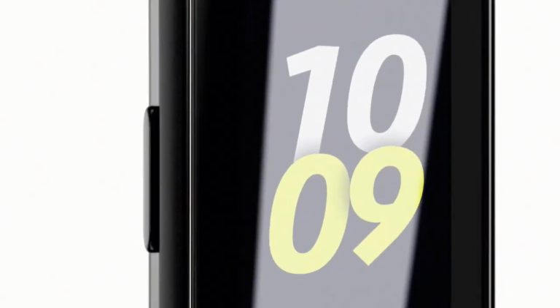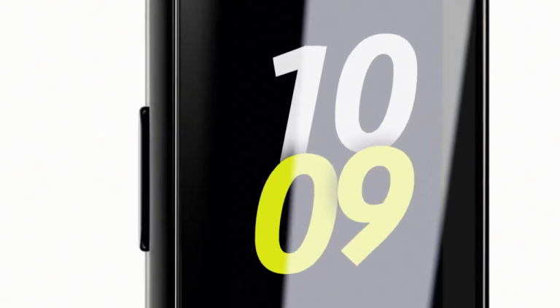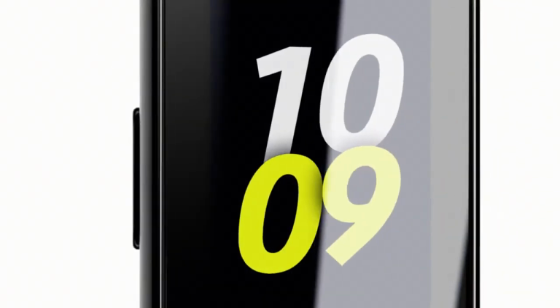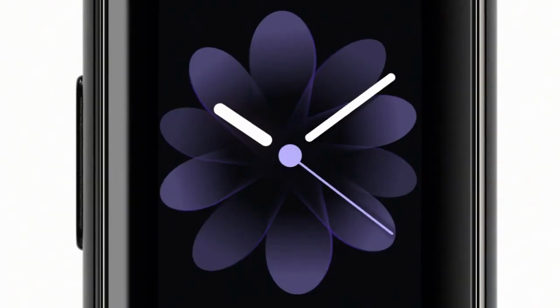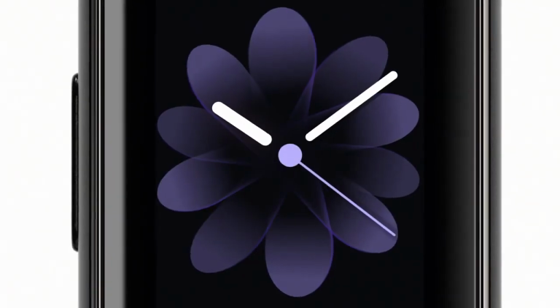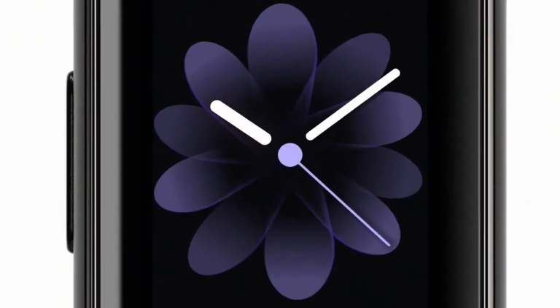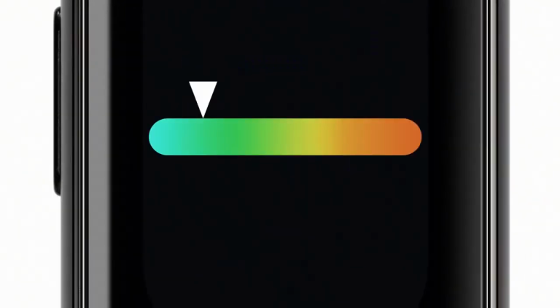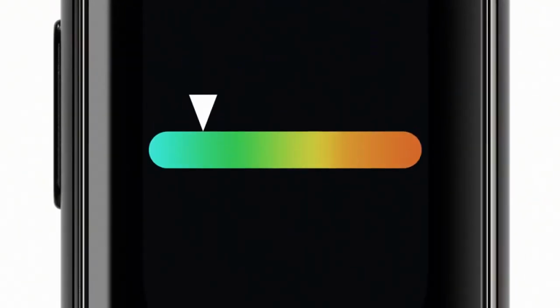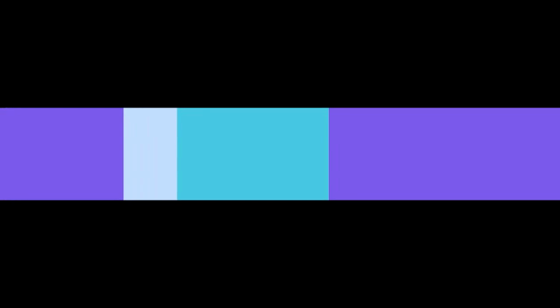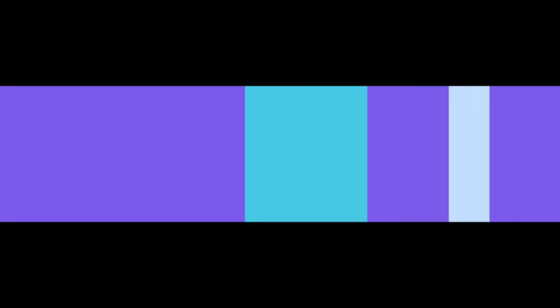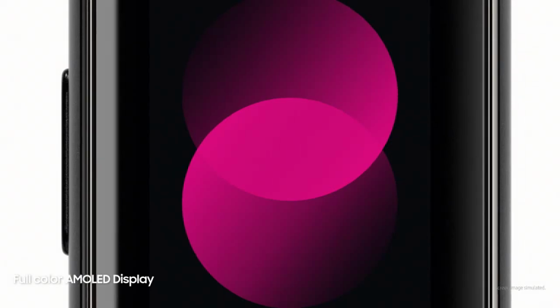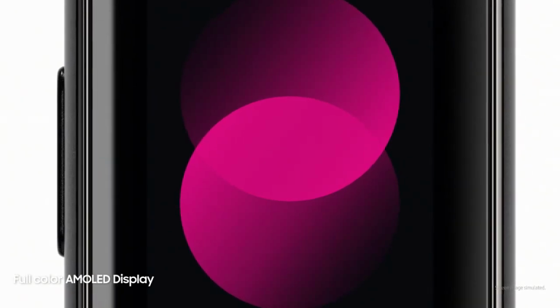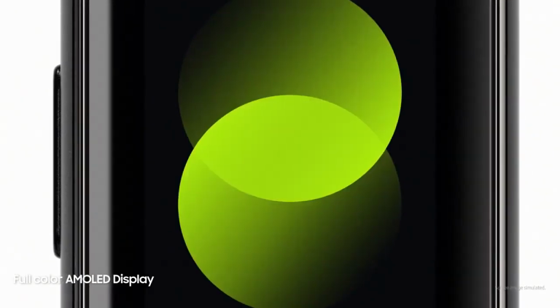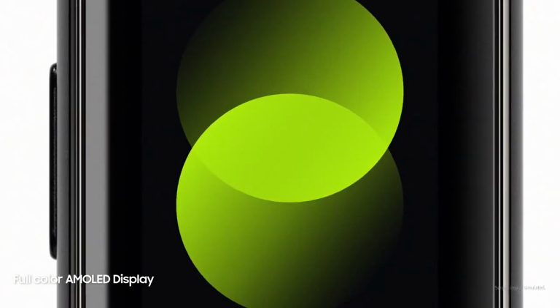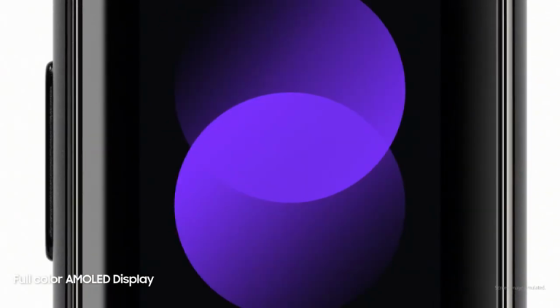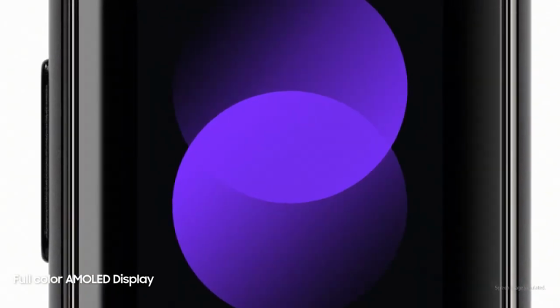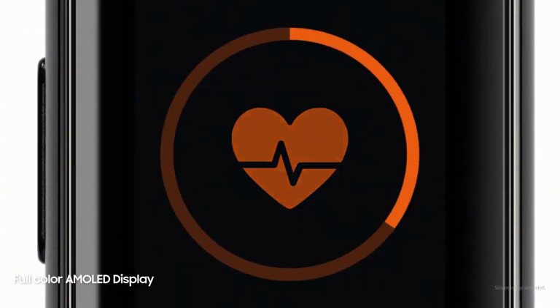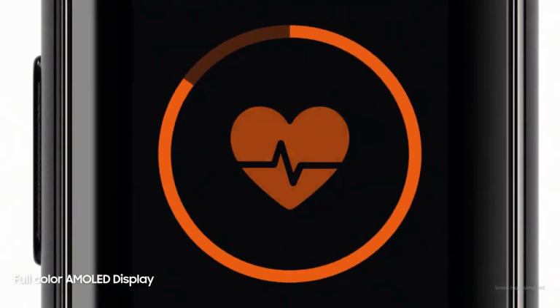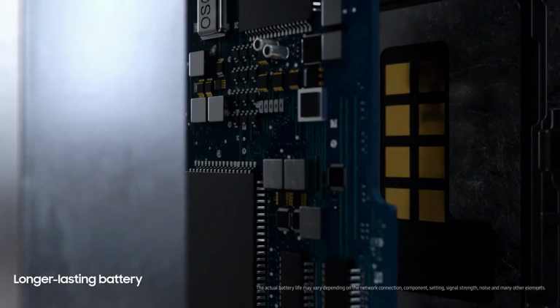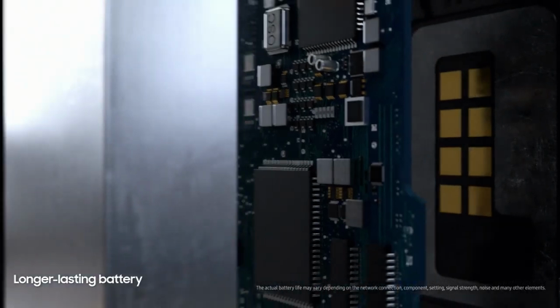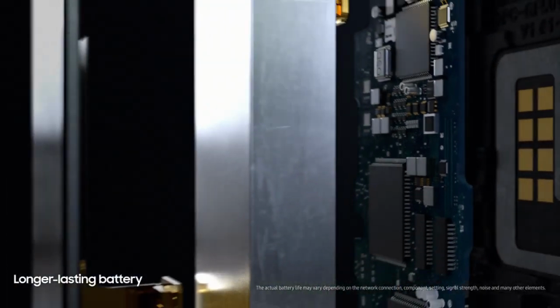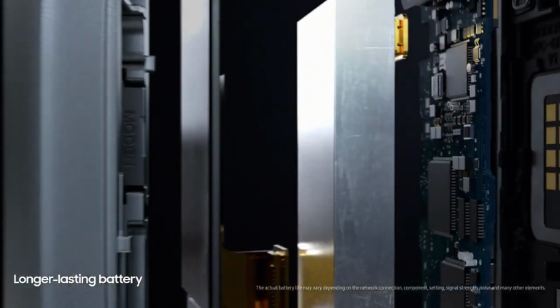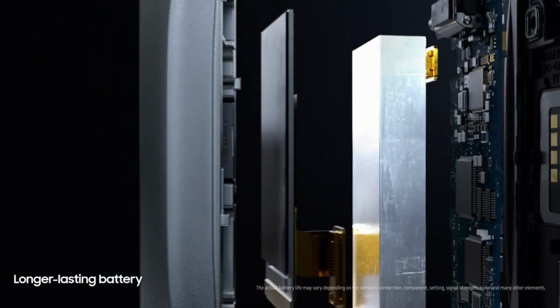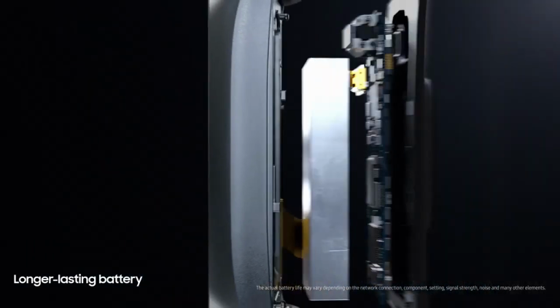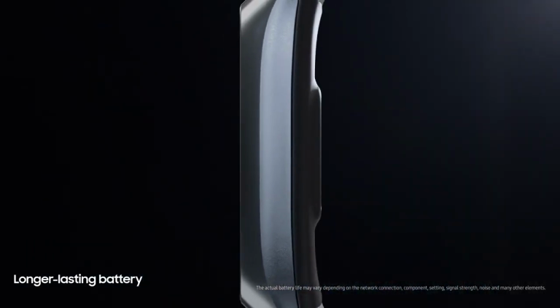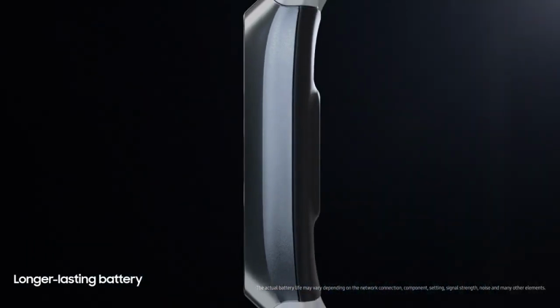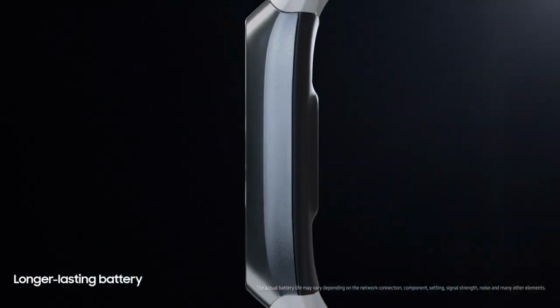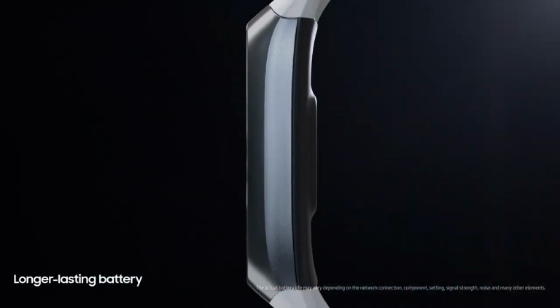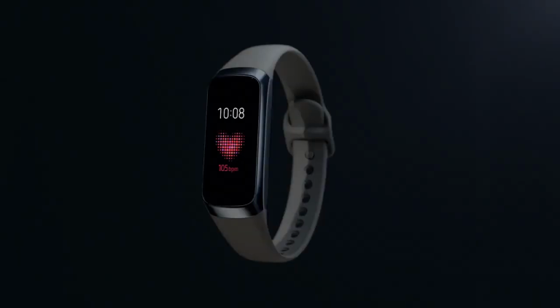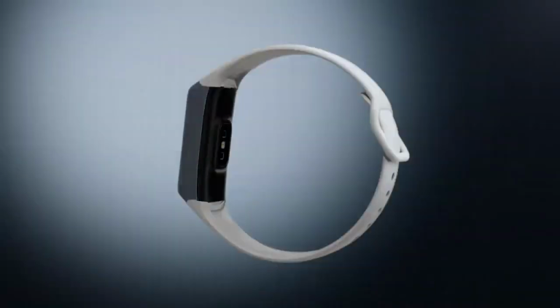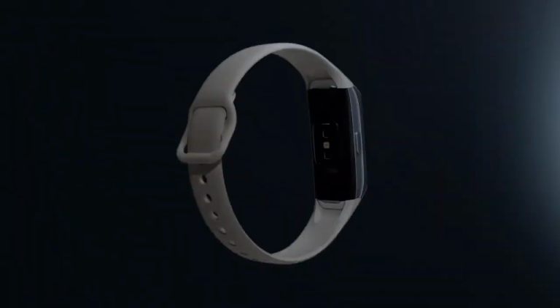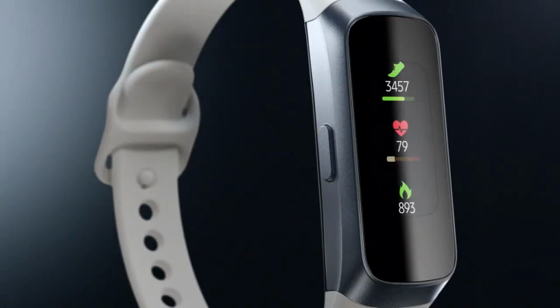What sets it apart from others is a brilliant full-color AMOLED touch display. And a battery that weighs less and charges more efficiently, so you can keep going longer.